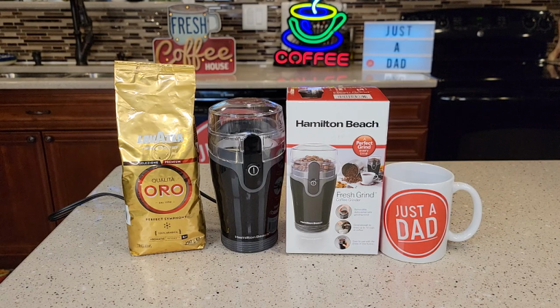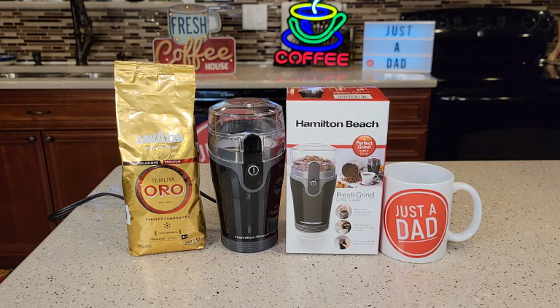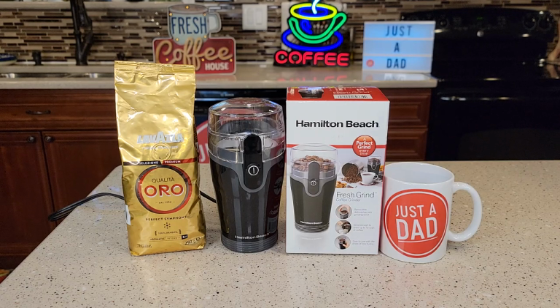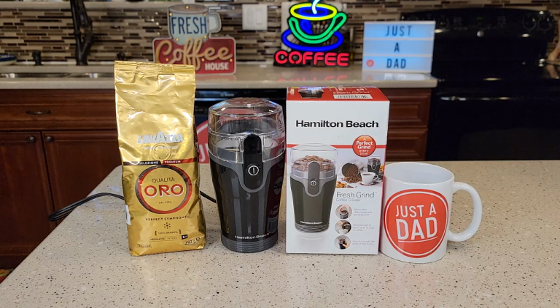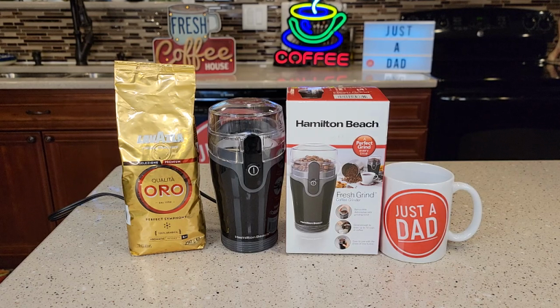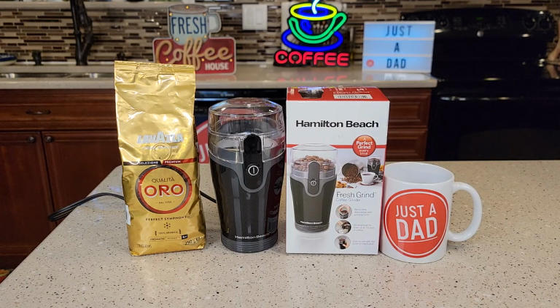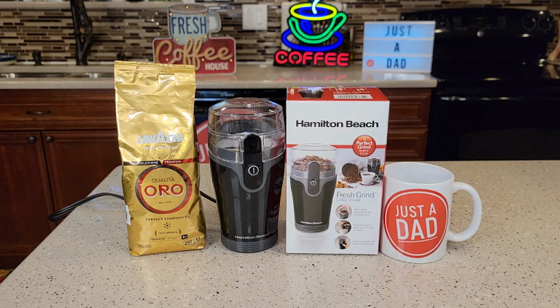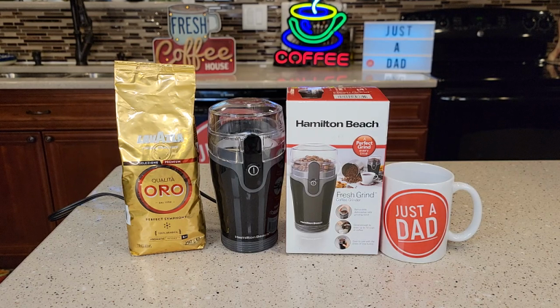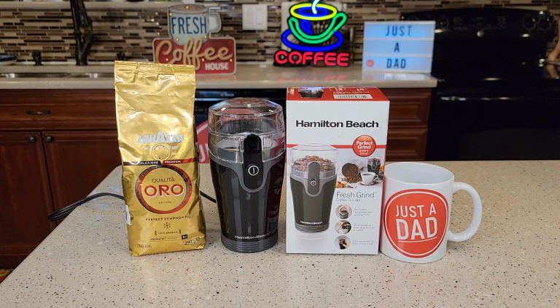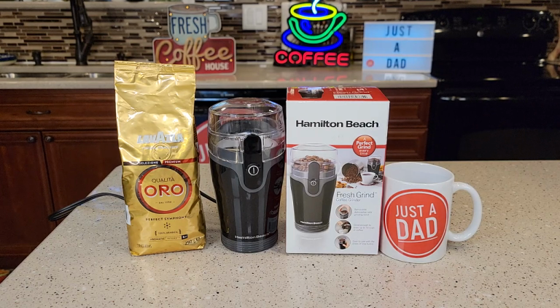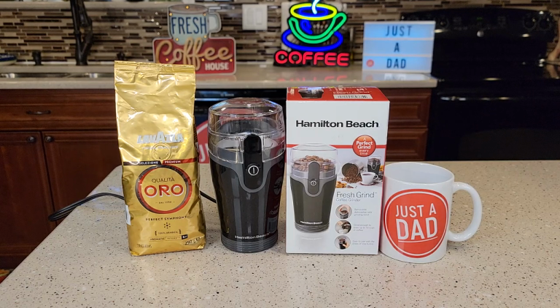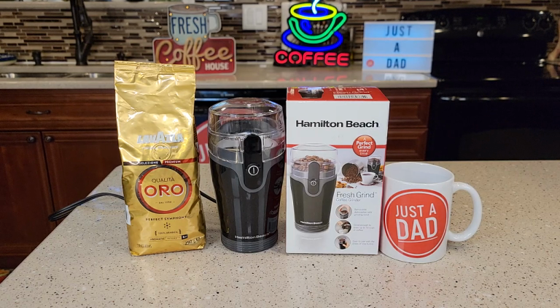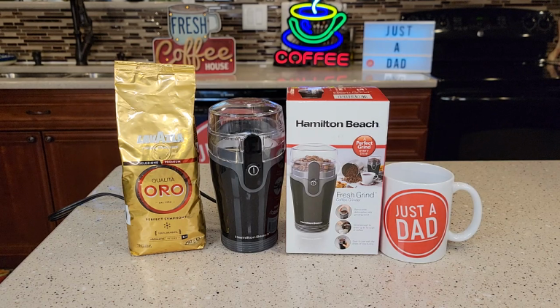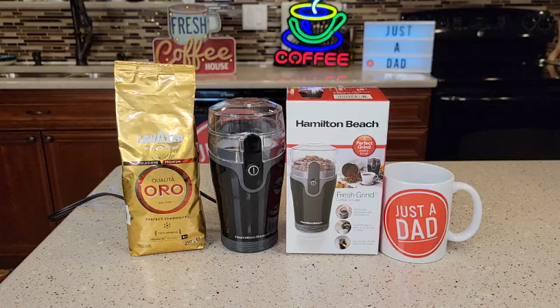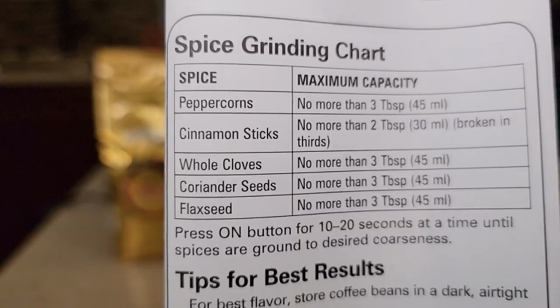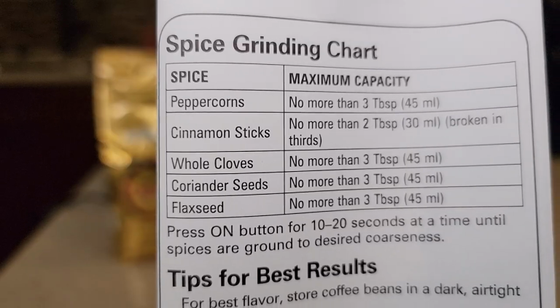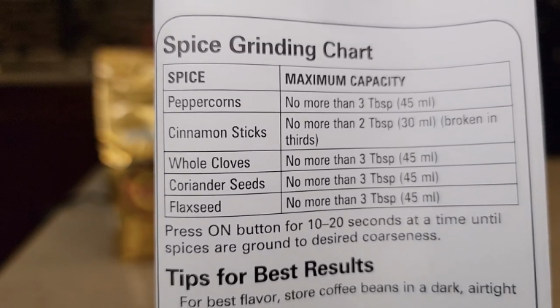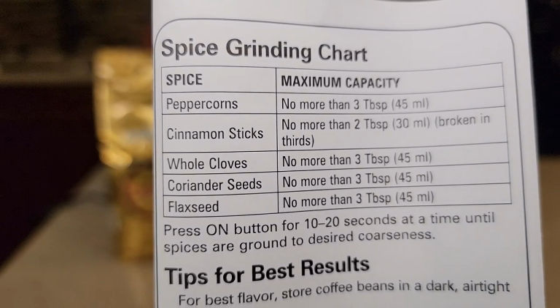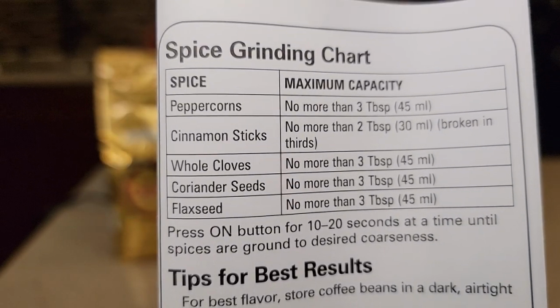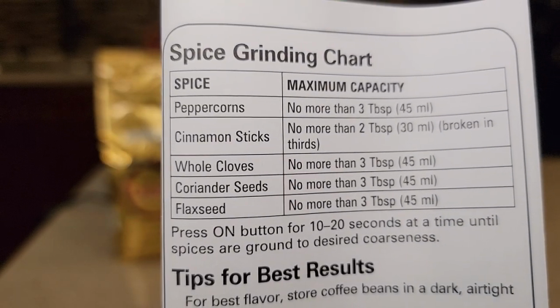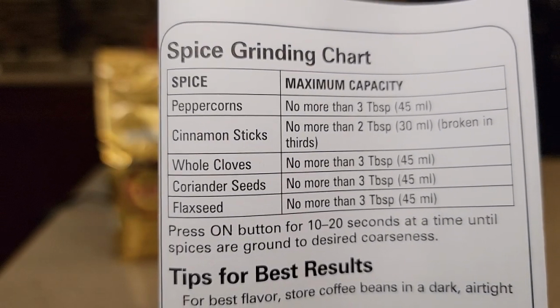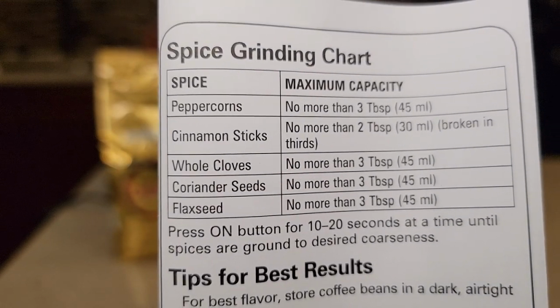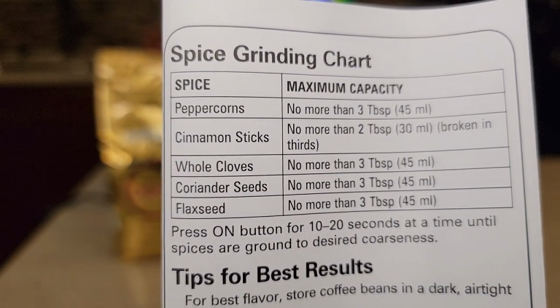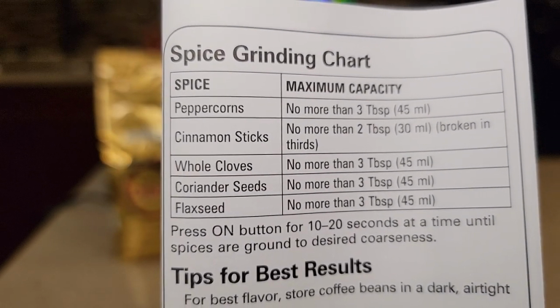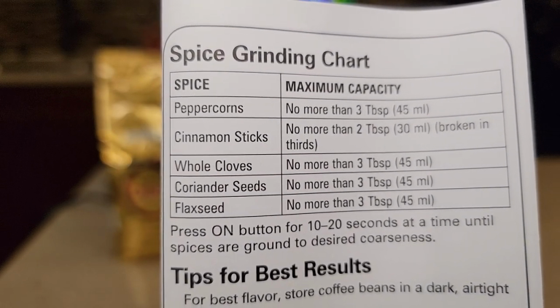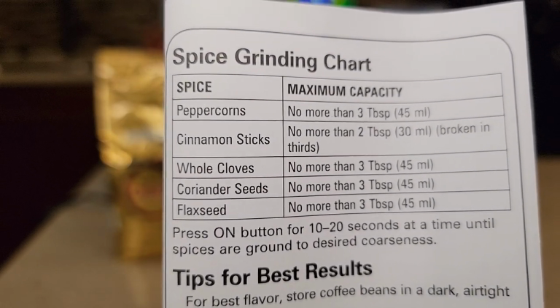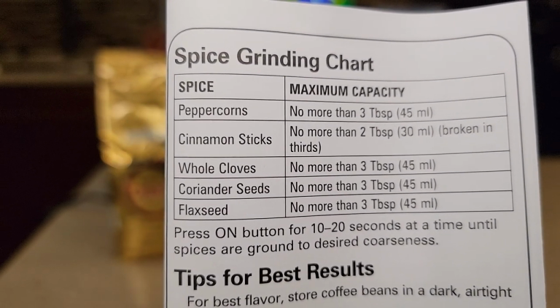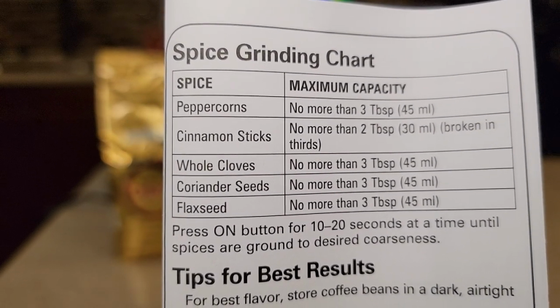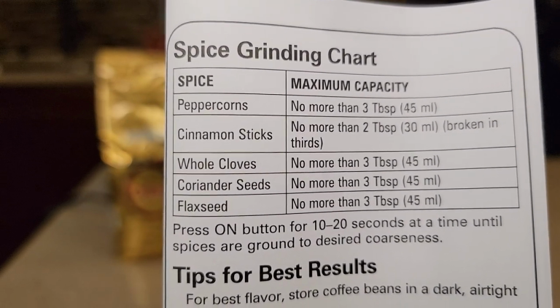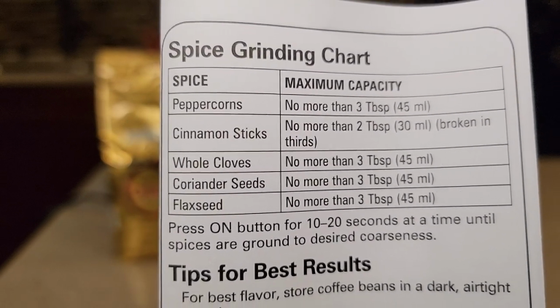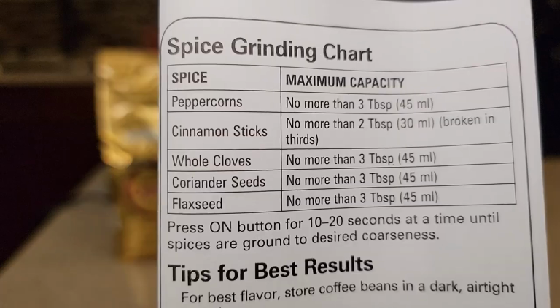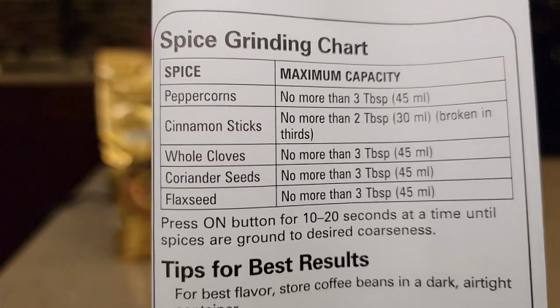I'll be grinding up some coffee beans with it, but it can also grind up spices. The manual talks about peppercorns, cinnamon sticks, whole cloves, and flaxseed.